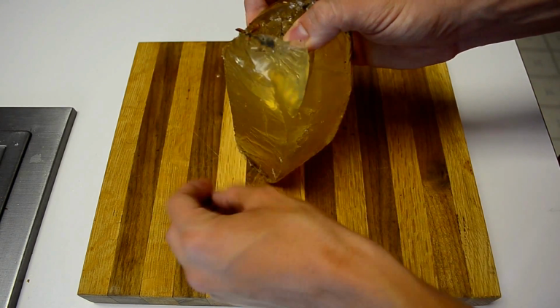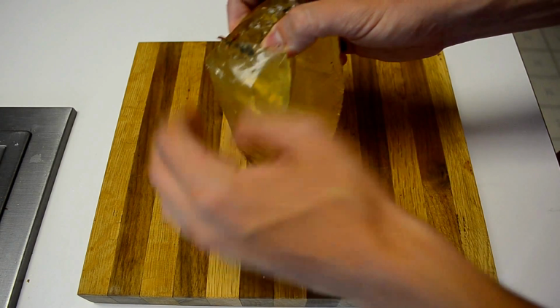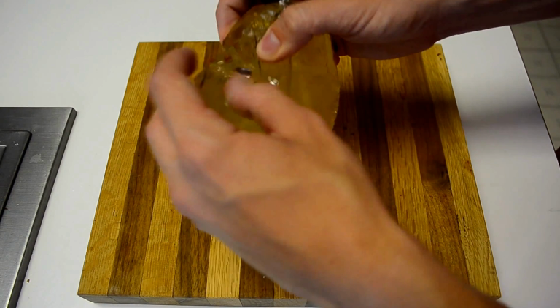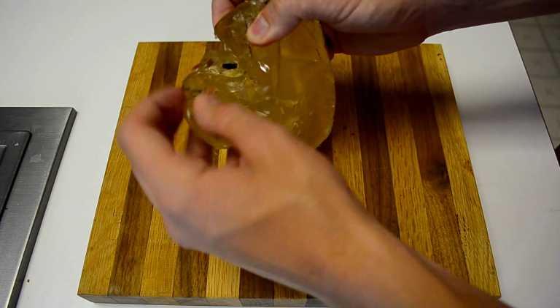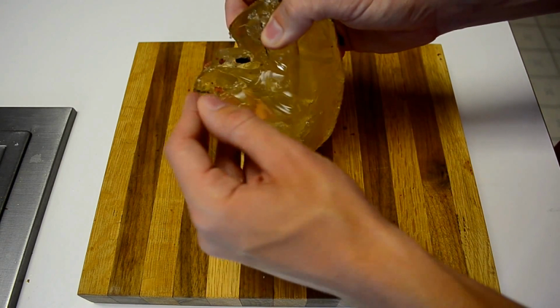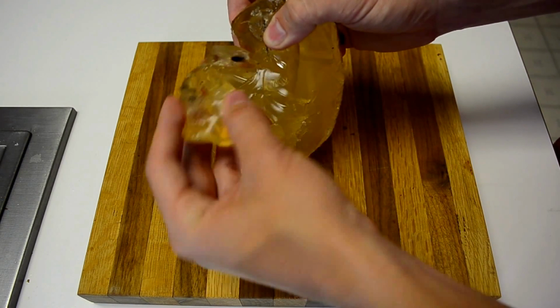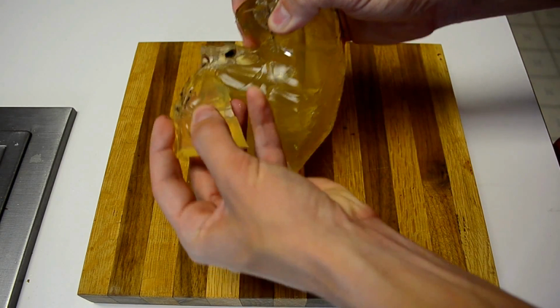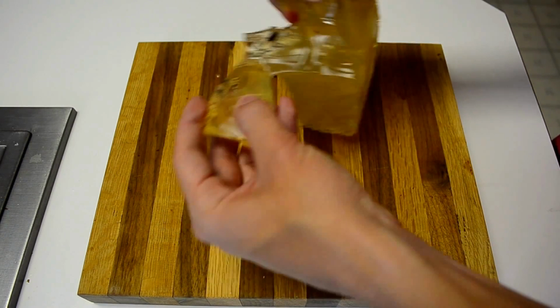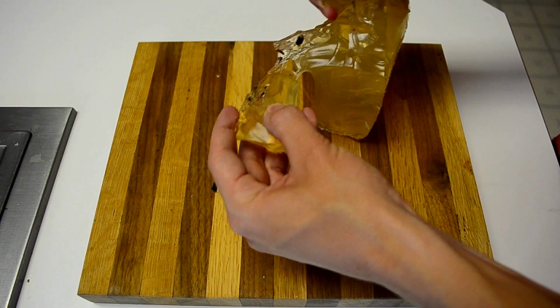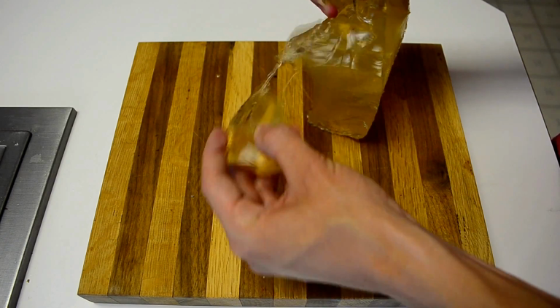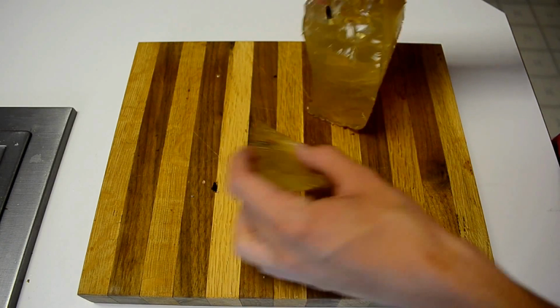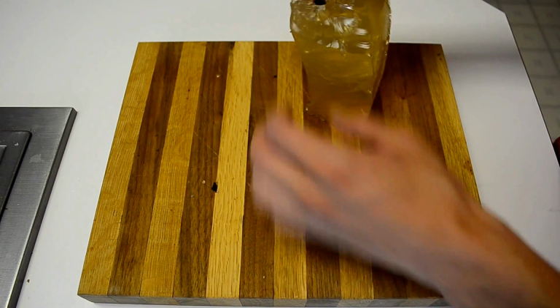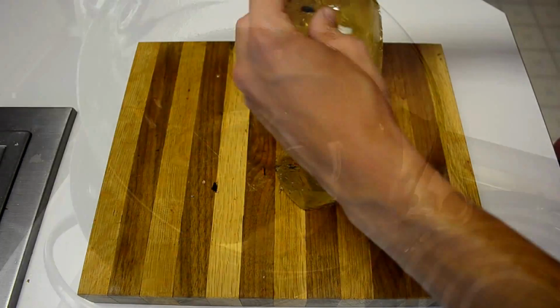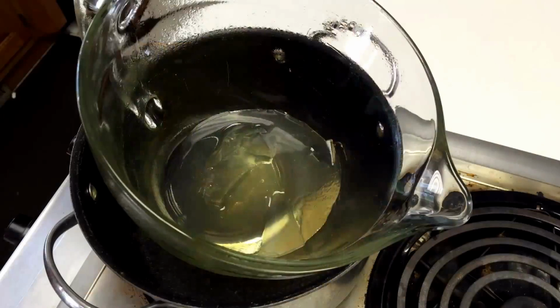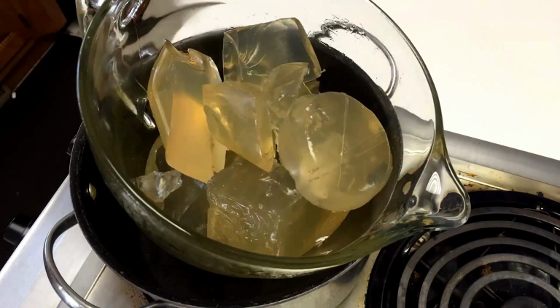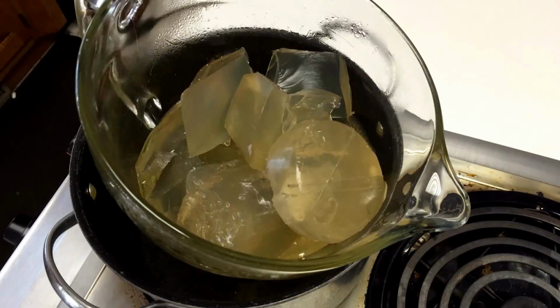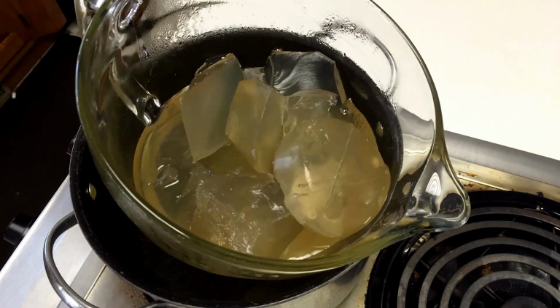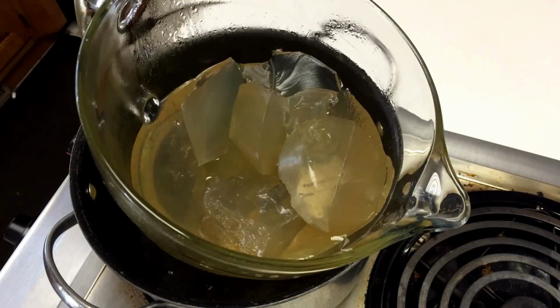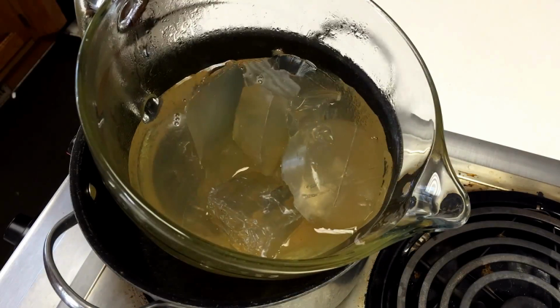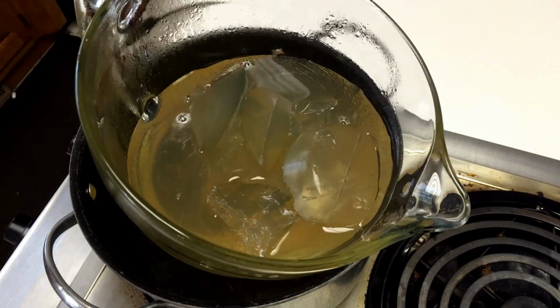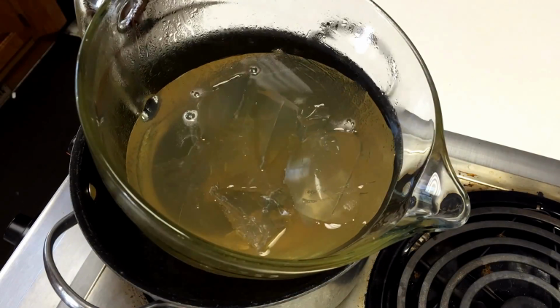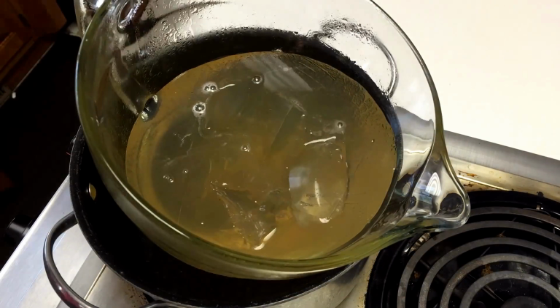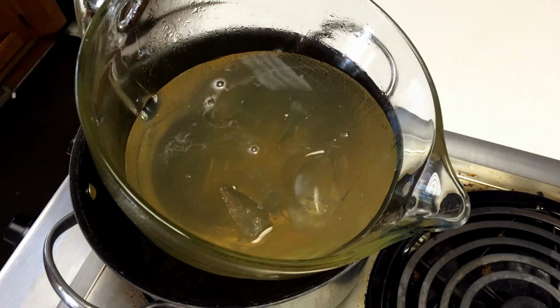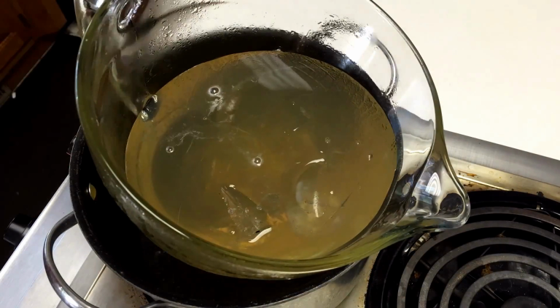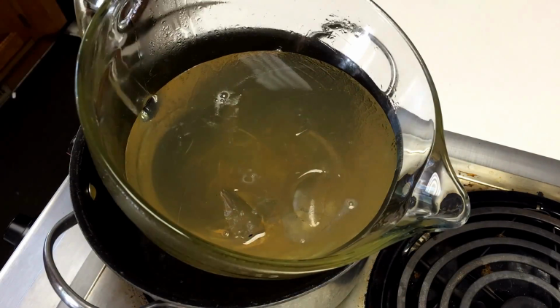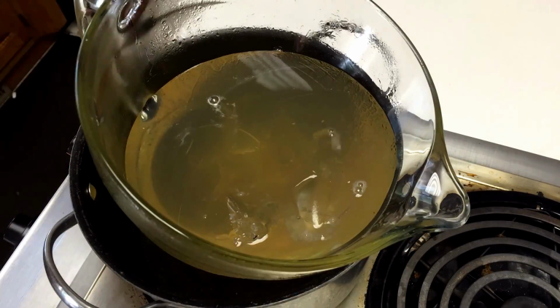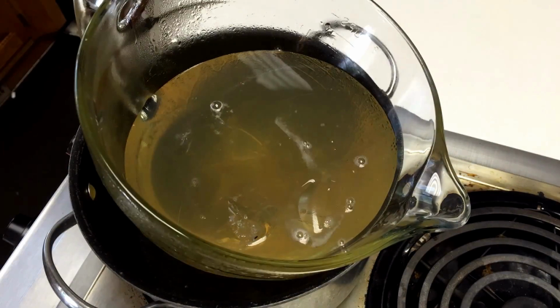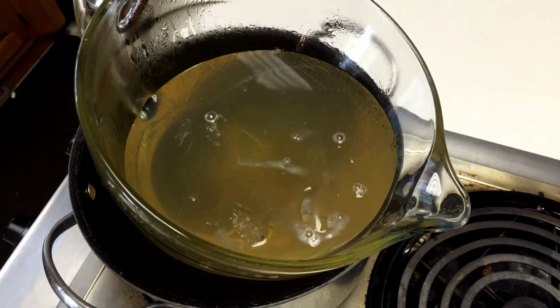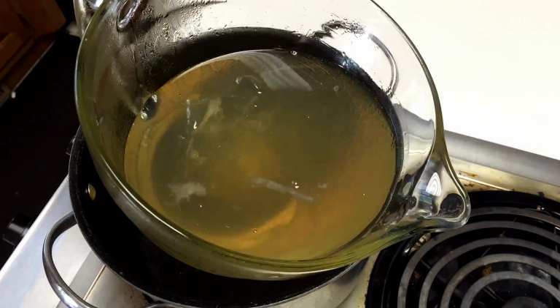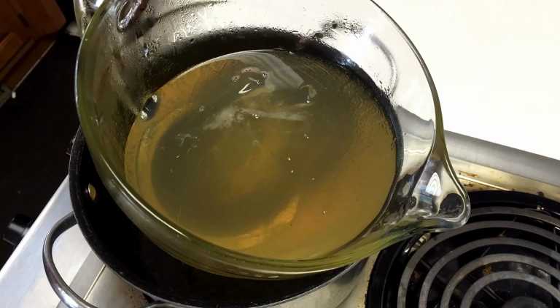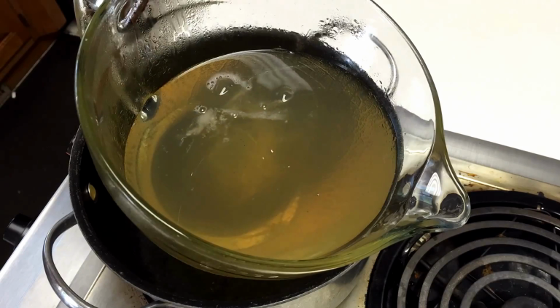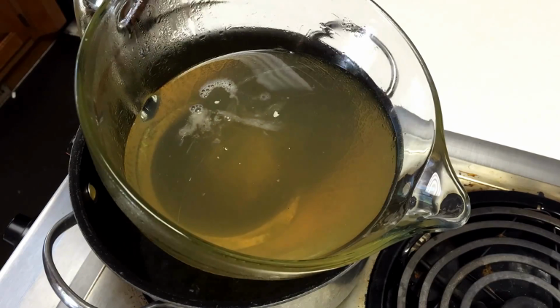Once you've cleaned out as much debris as possible, put it back into a mixing bowl and set it over a pot of boiling water. This will melt the ballistics gel without scorching it.